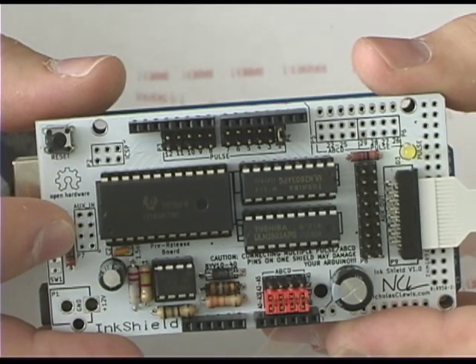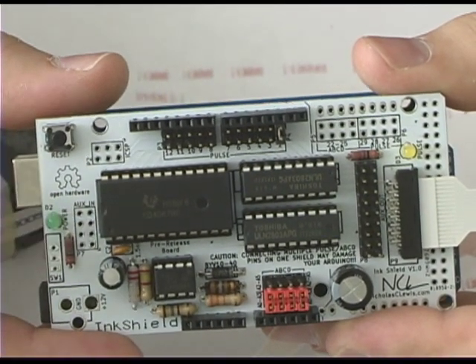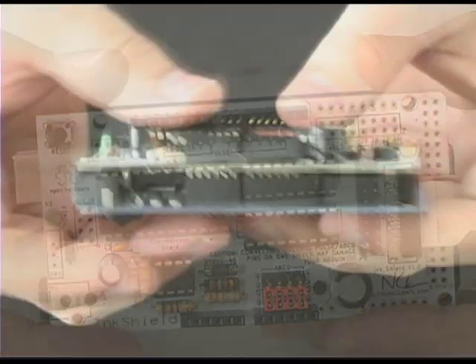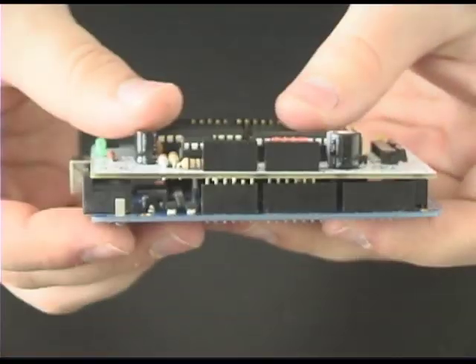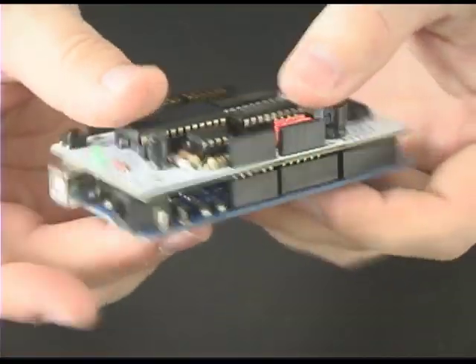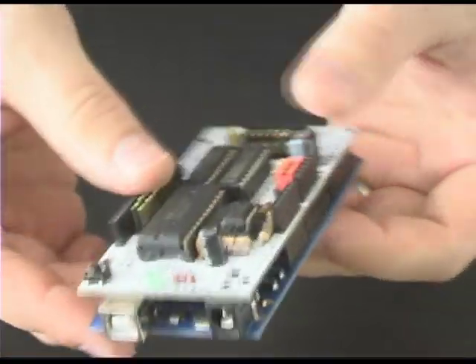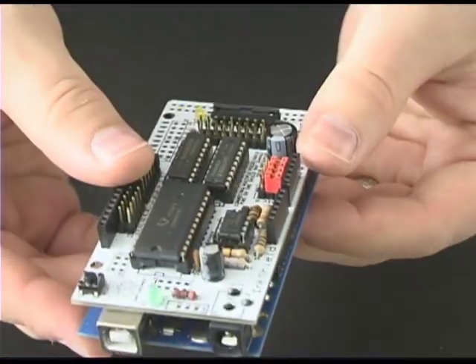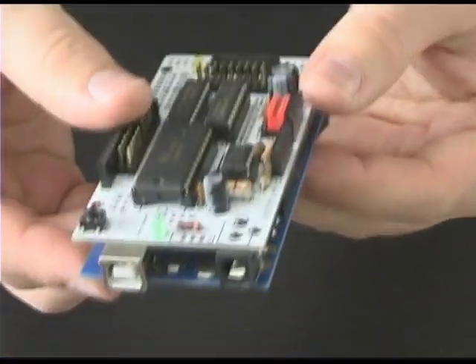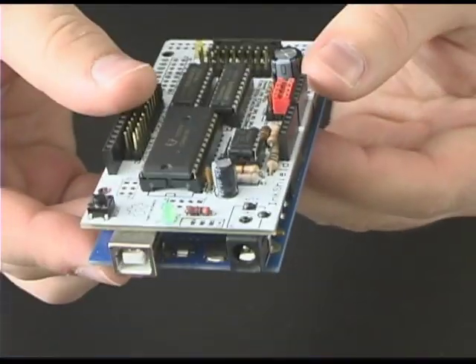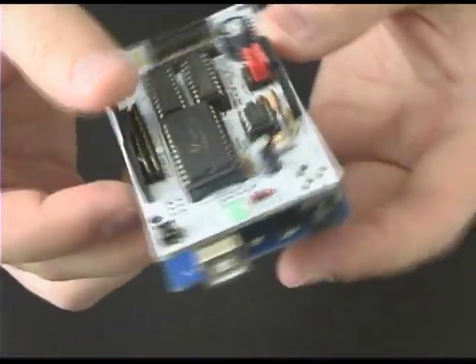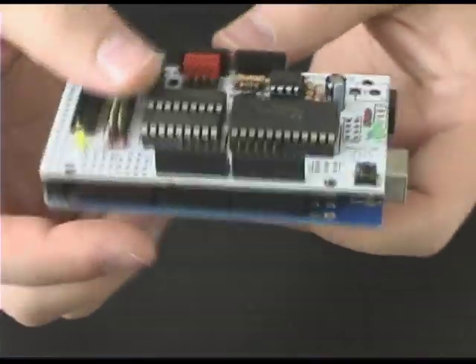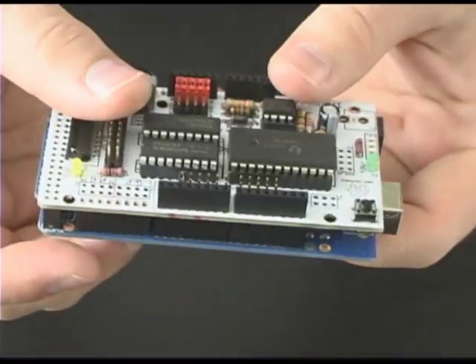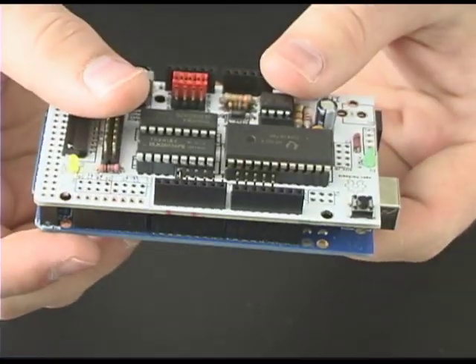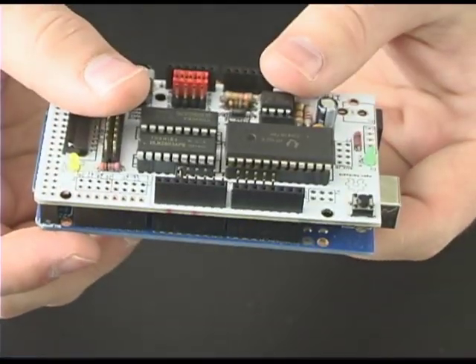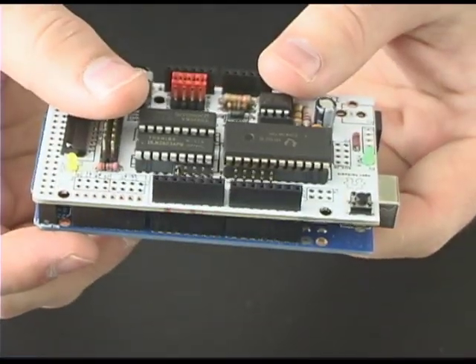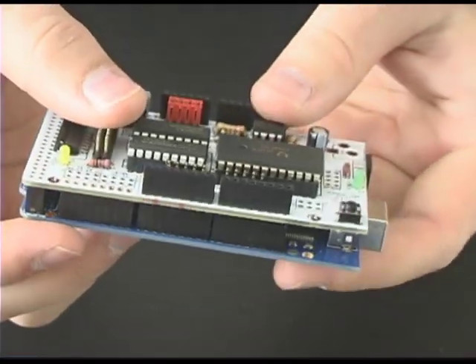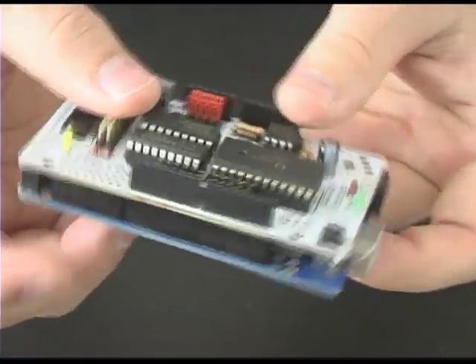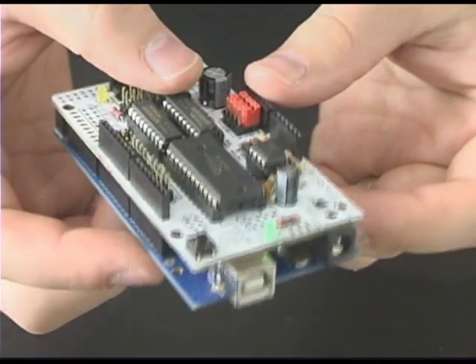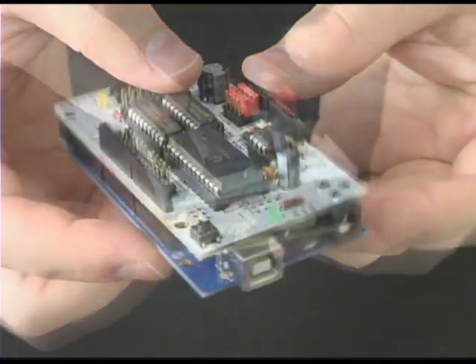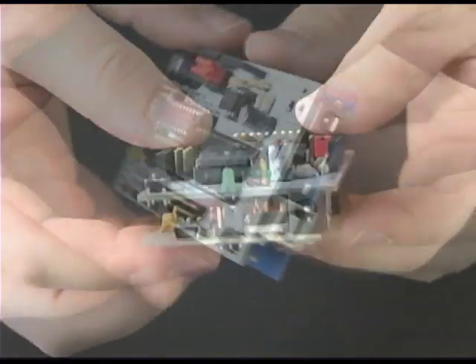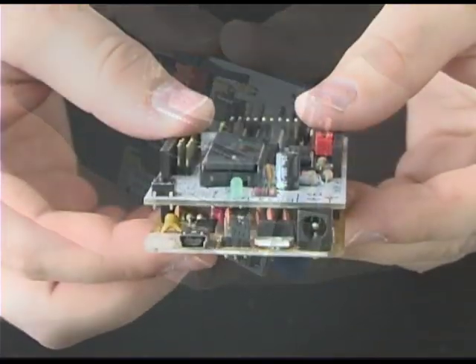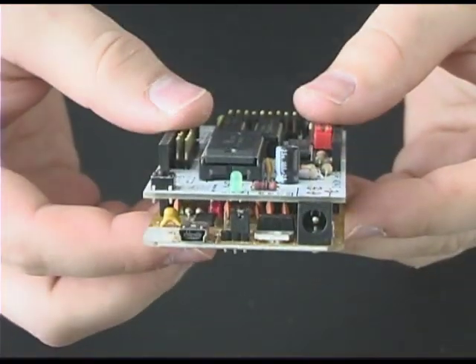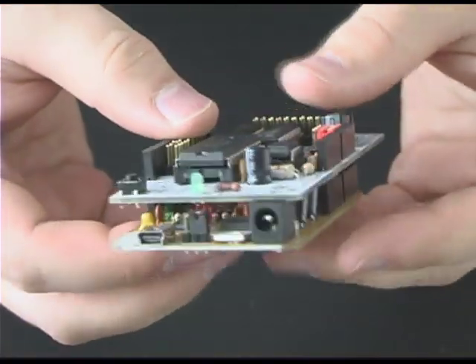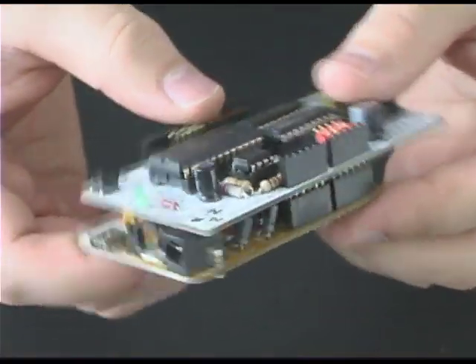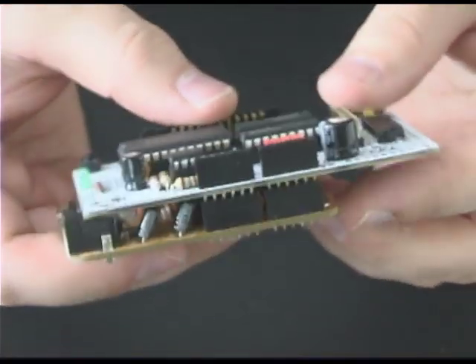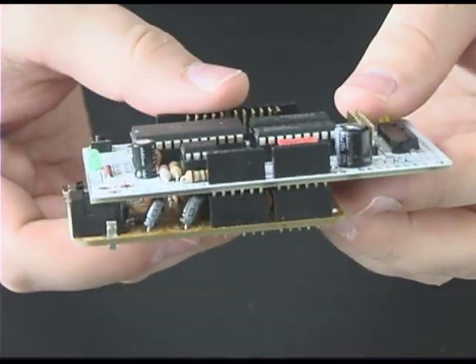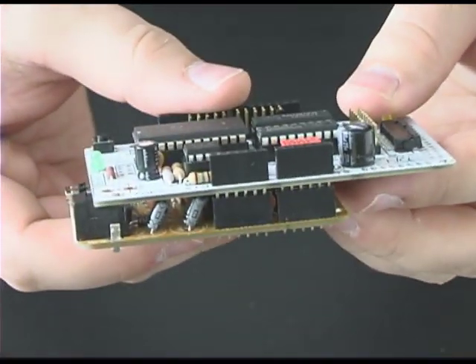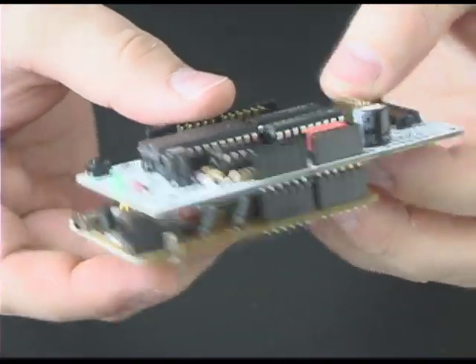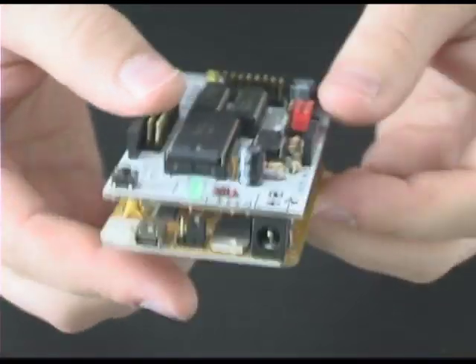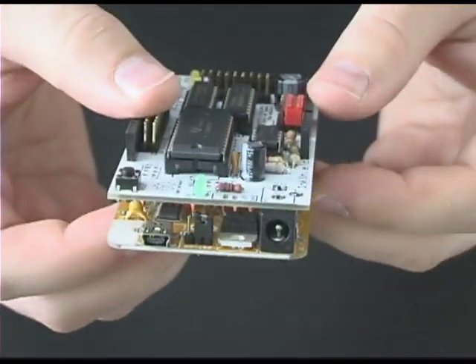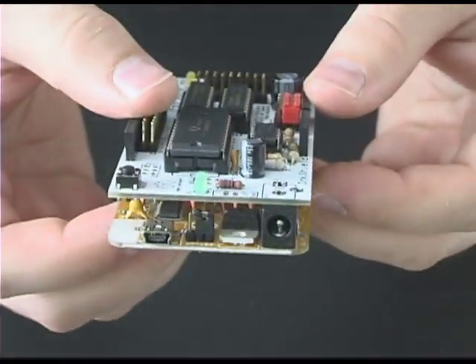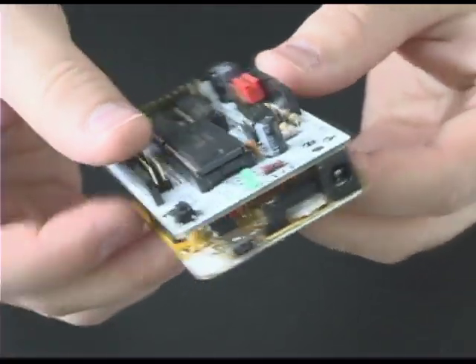It is designed with all through-hole components to make assembly easy even for beginners. The boards shown here are prototype boards, and there are several minor changes to the final version, so be sure to watch for updates as the Kickstarter progresses.